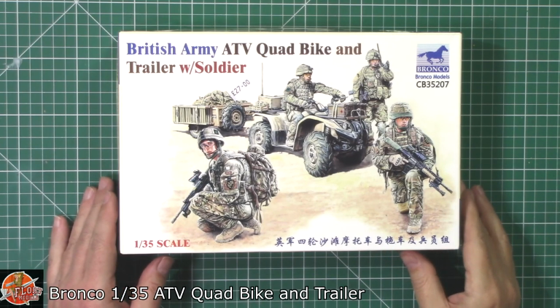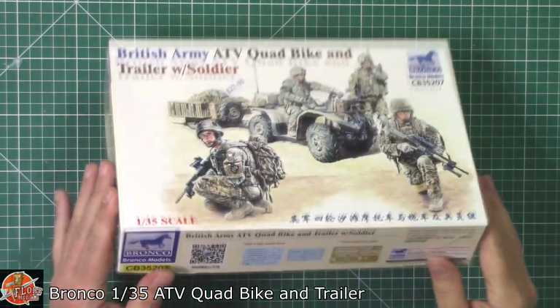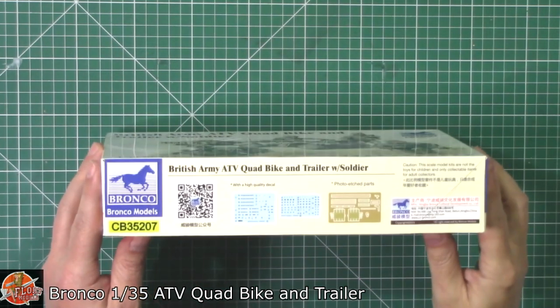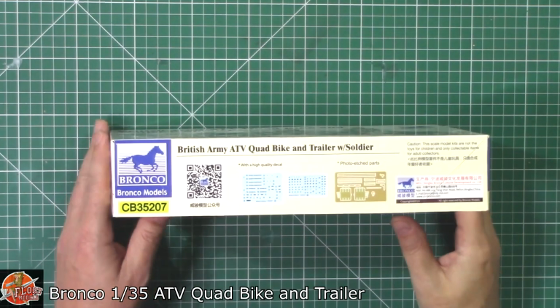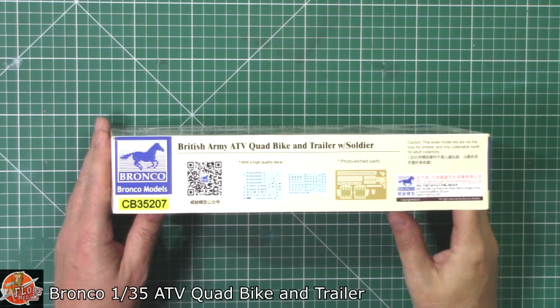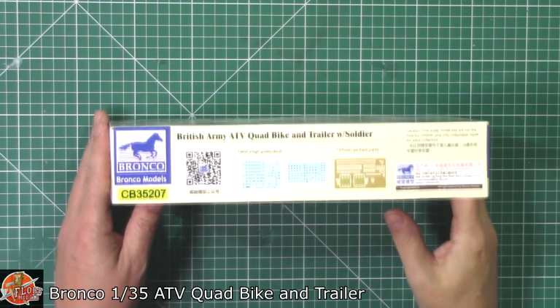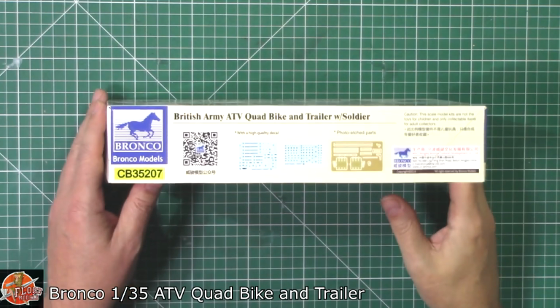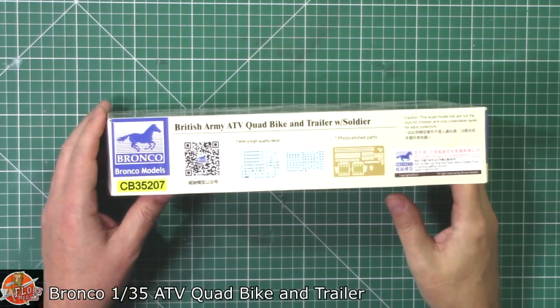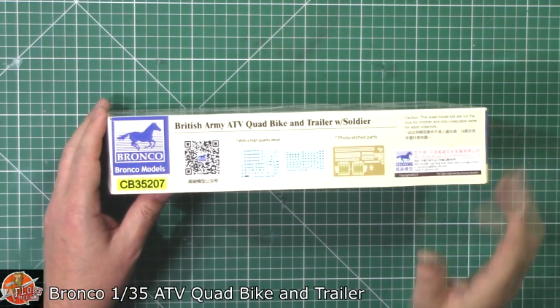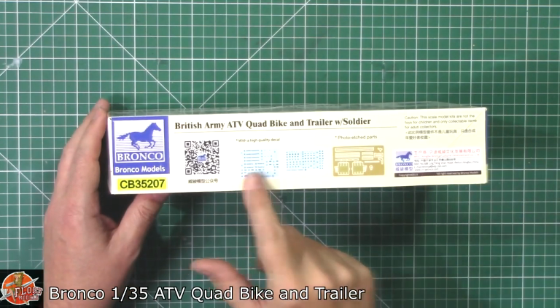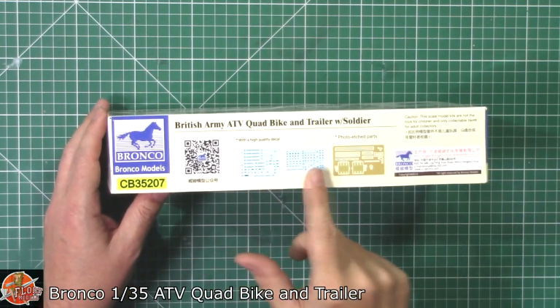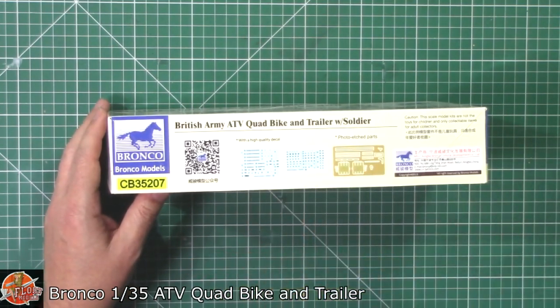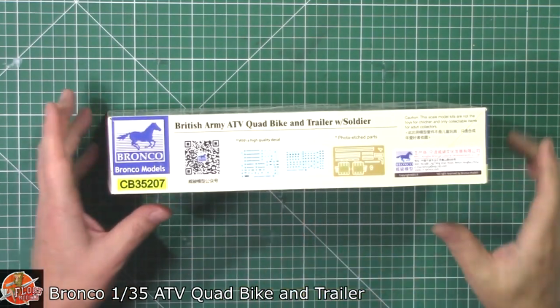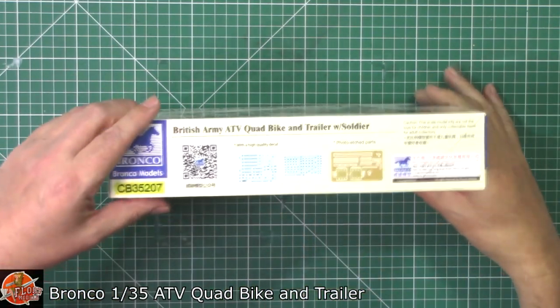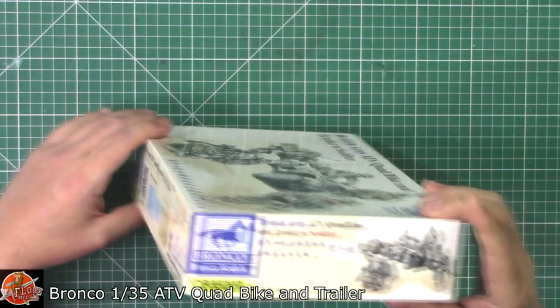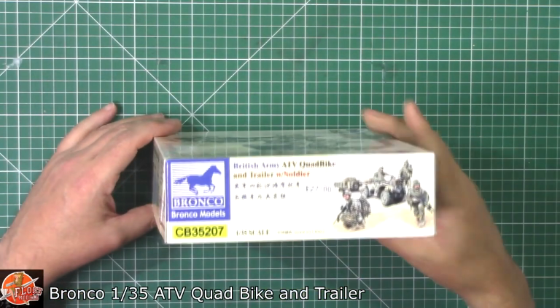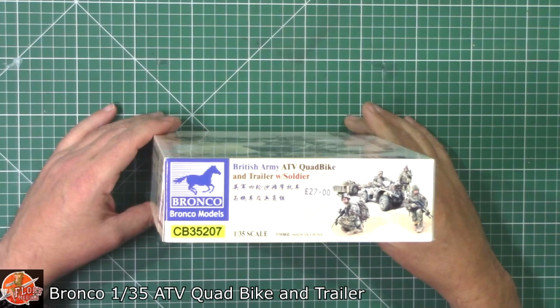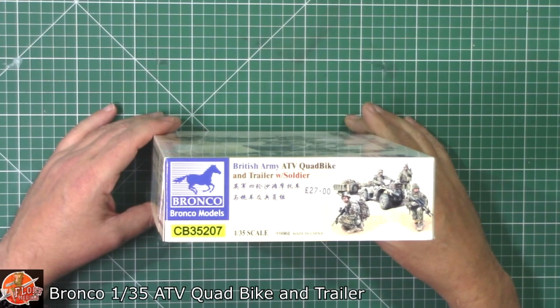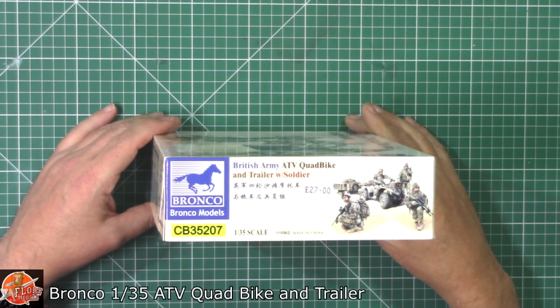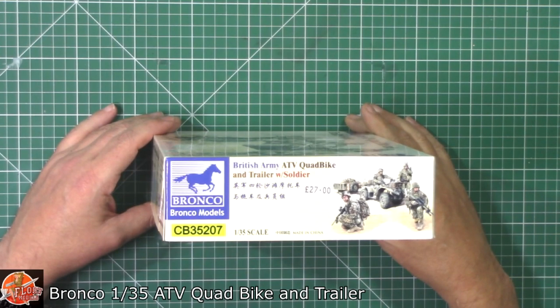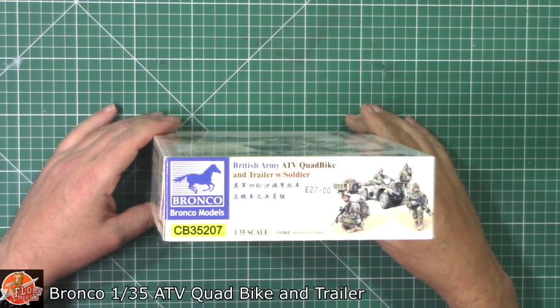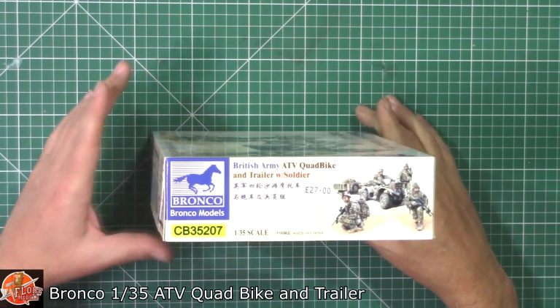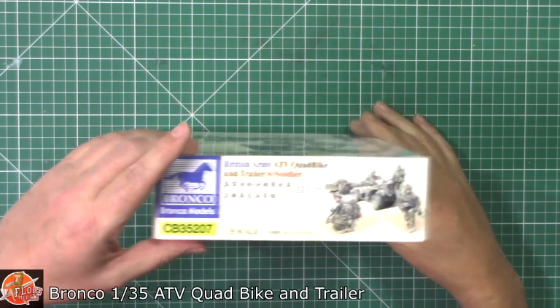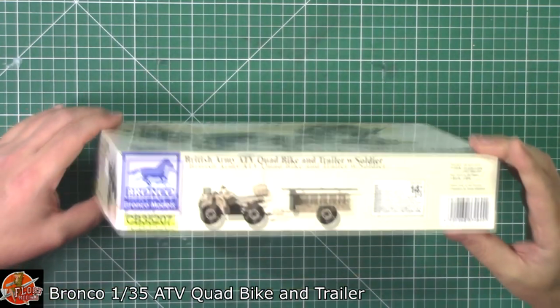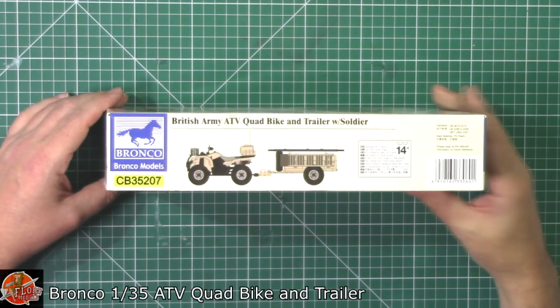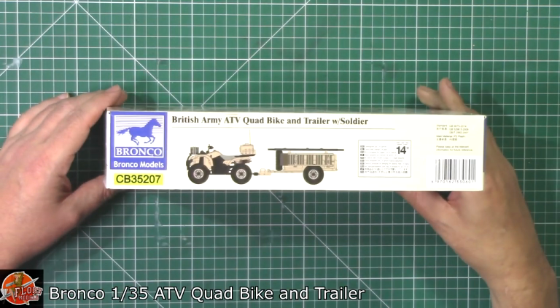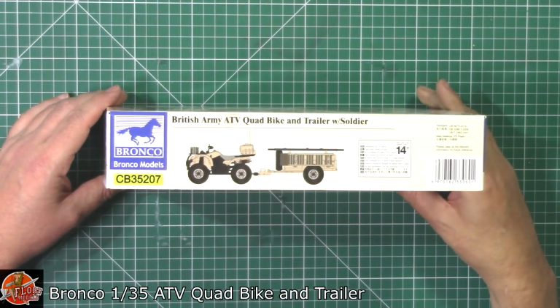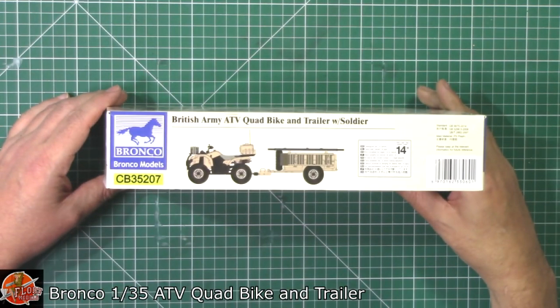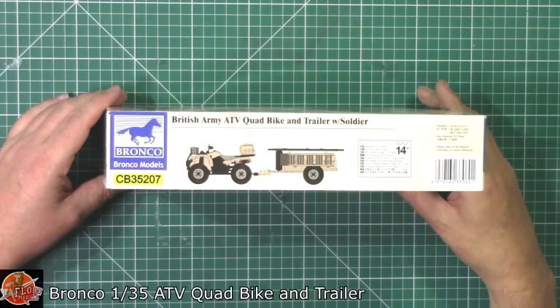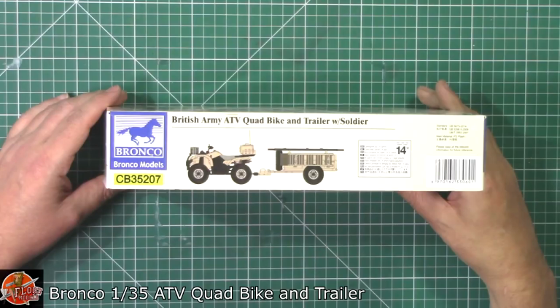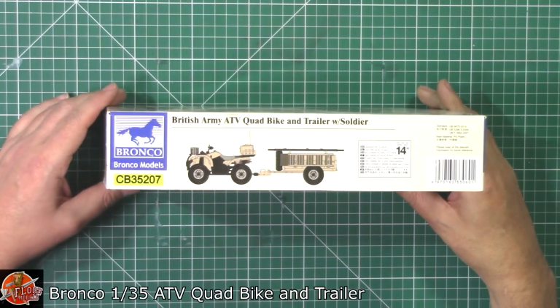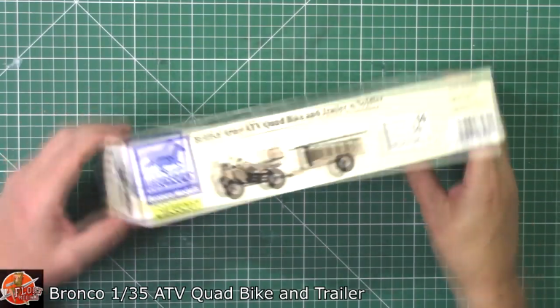Down in here we get an idea of what we're going to get. So we've got some decals, a nice bit of photo etch. The price is around about £27. That's the actual quad with the trailer on there as well.